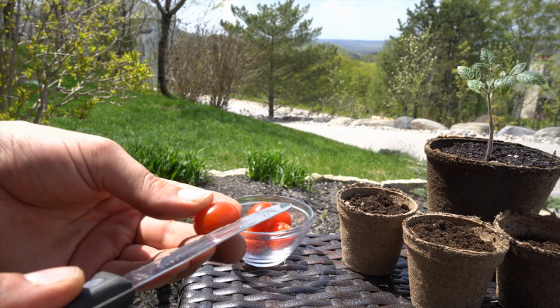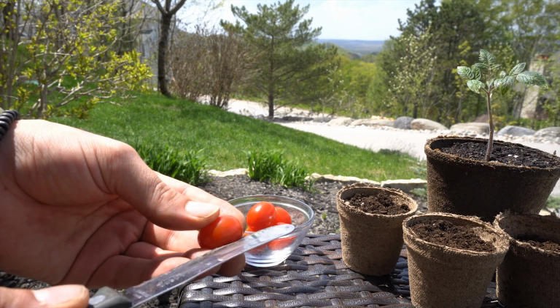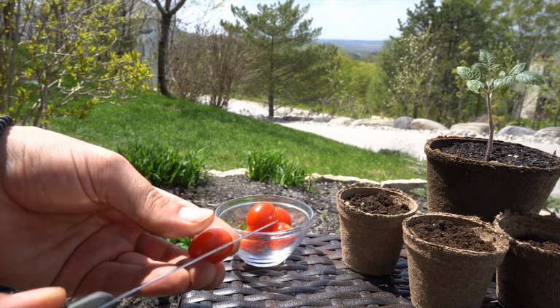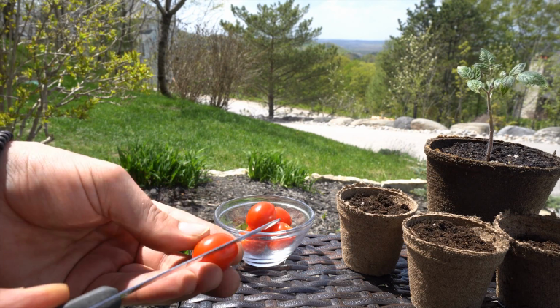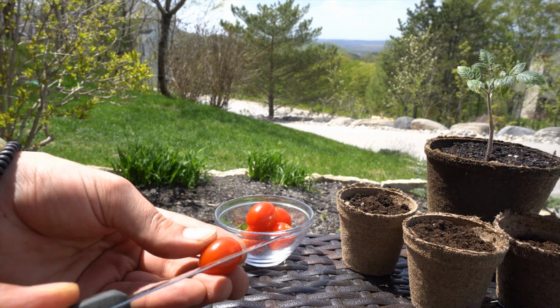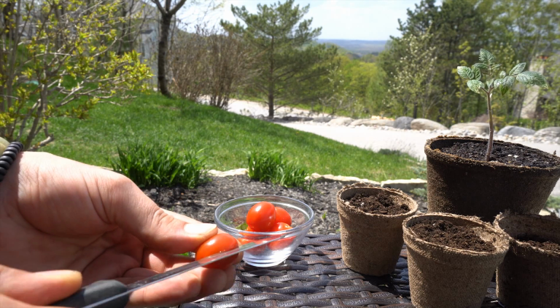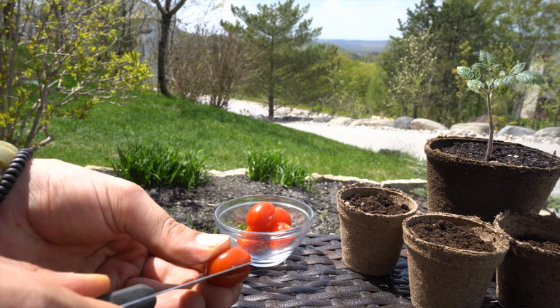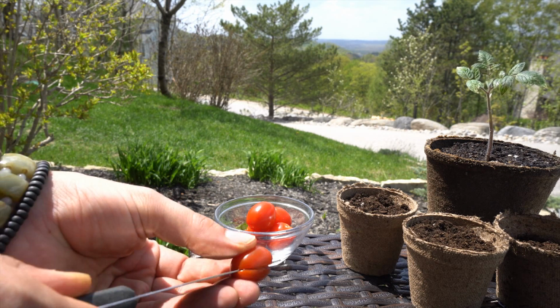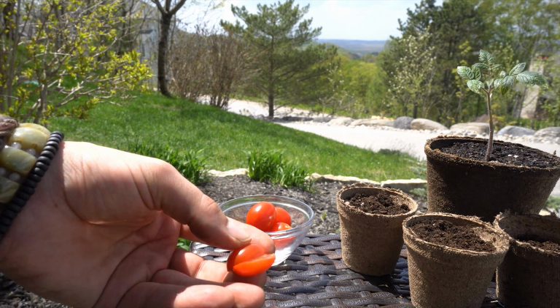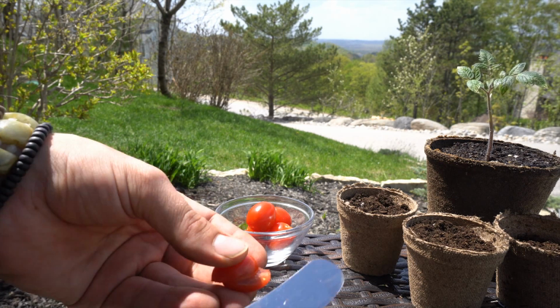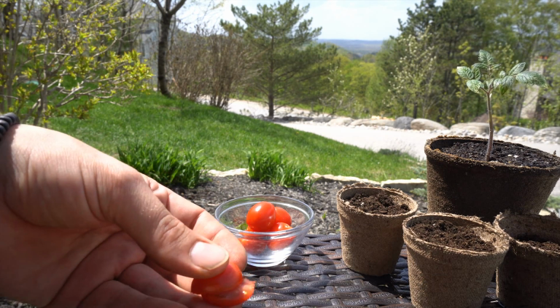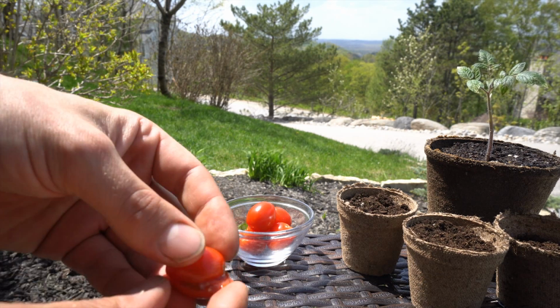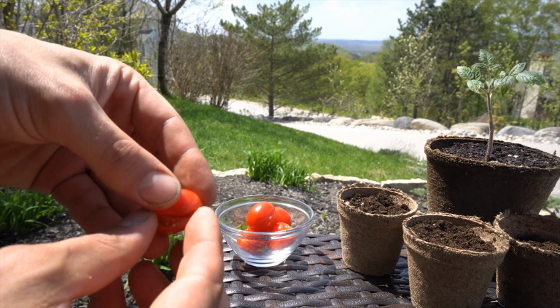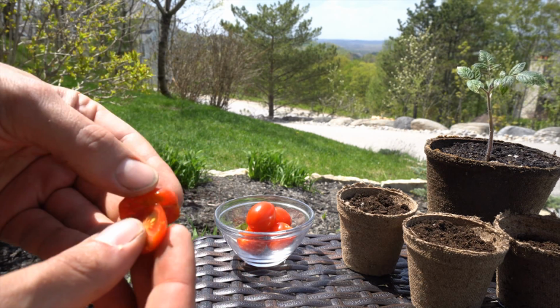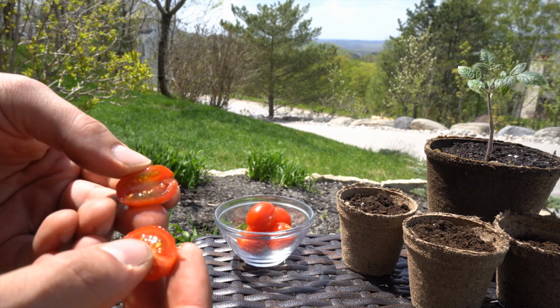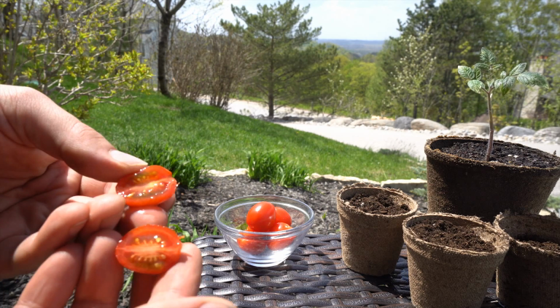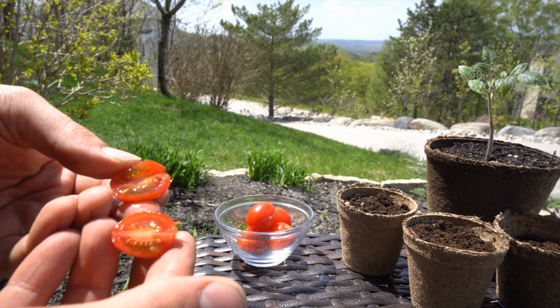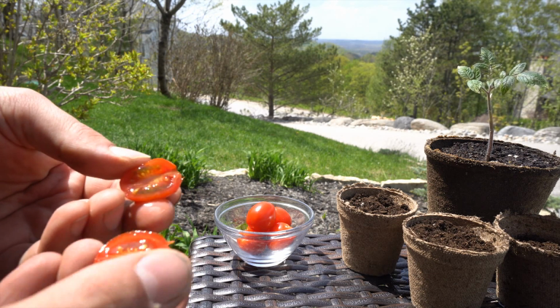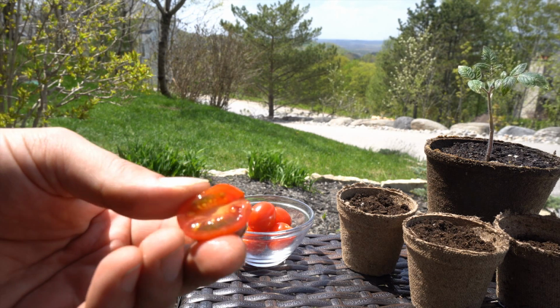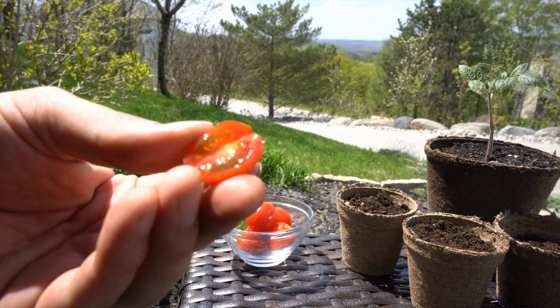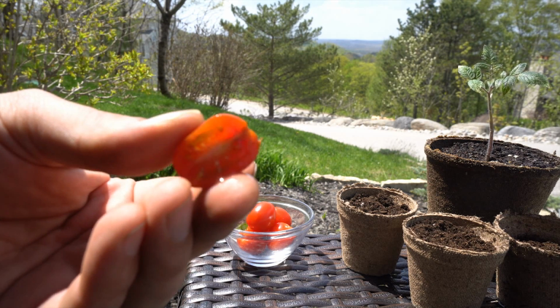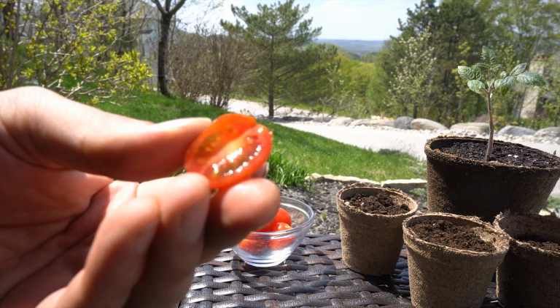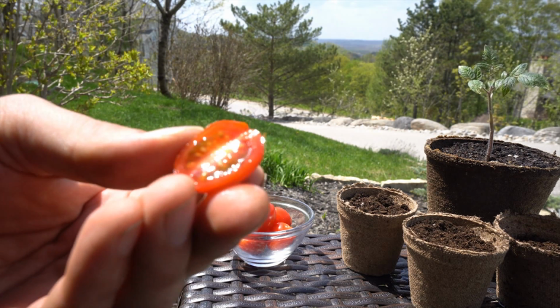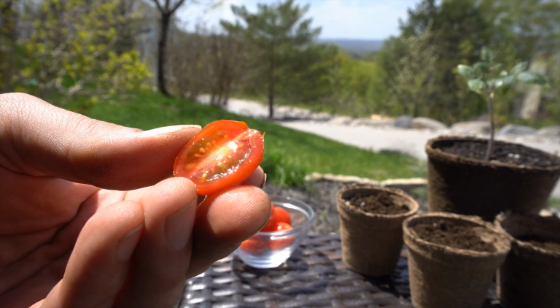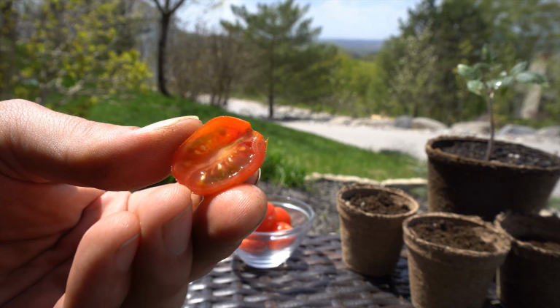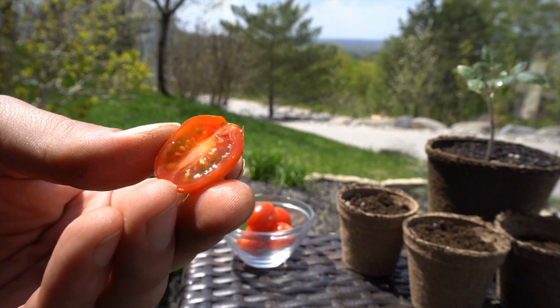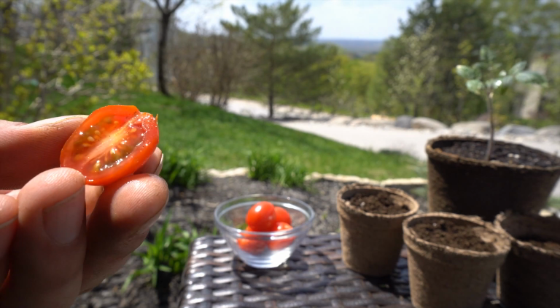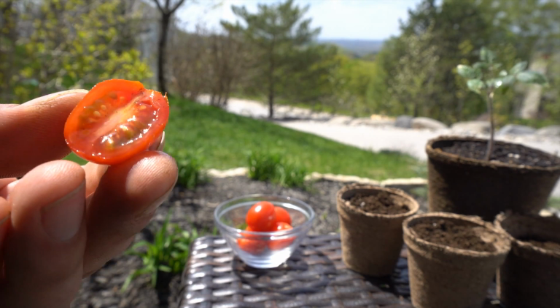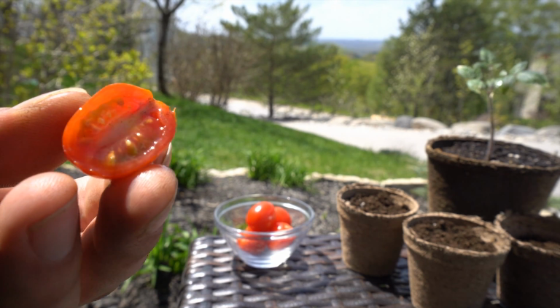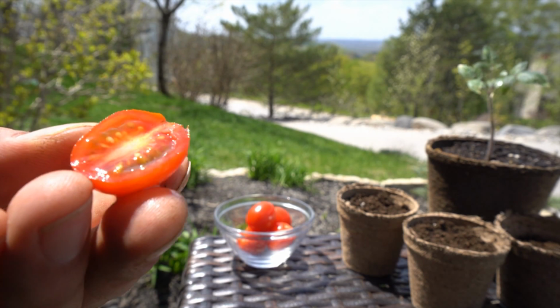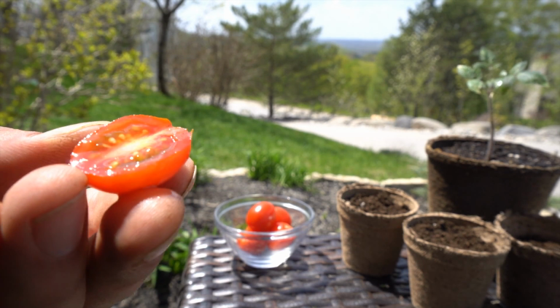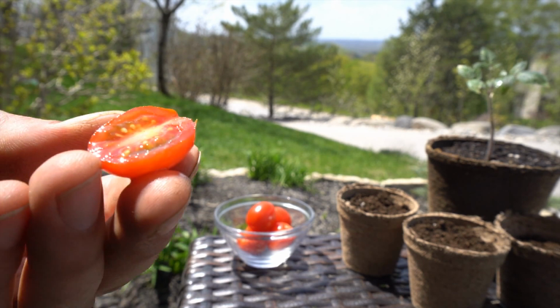Carefully taking a knife, you'll want to slice this tomato horizontally right in half. When you cut this tomato in half you'll expose those seeds inside, and those seeds are exactly what you're going to want in order to have those tomato seeds sprout directly from this ripe tomato.